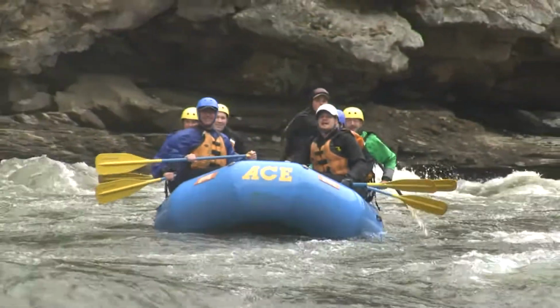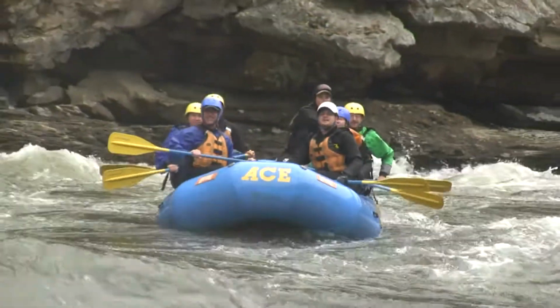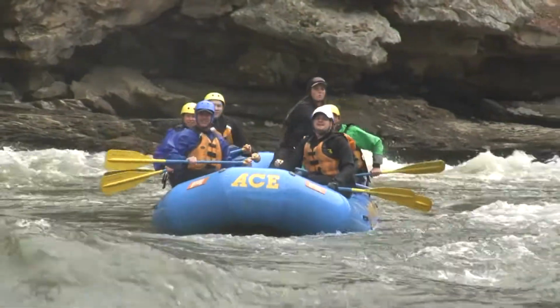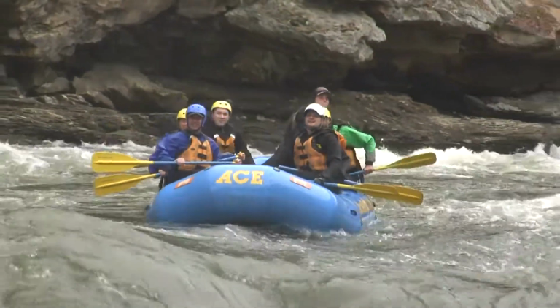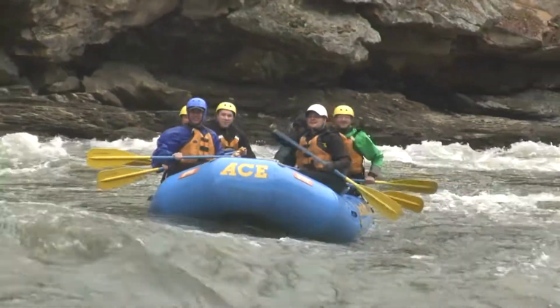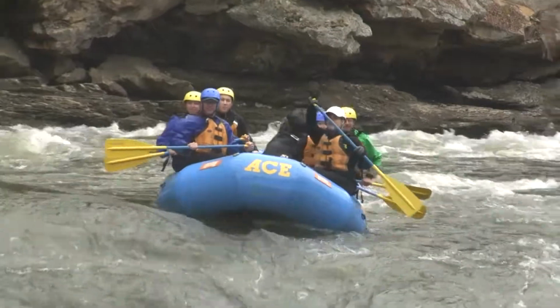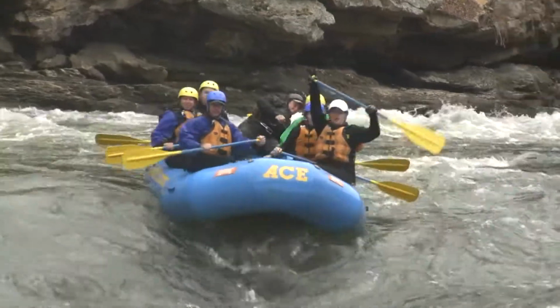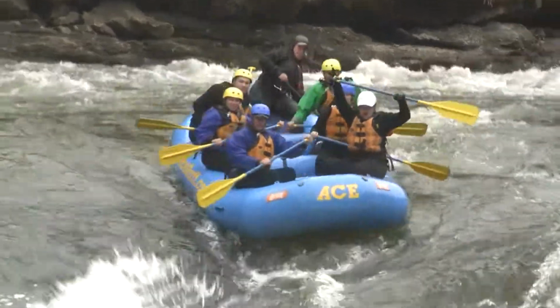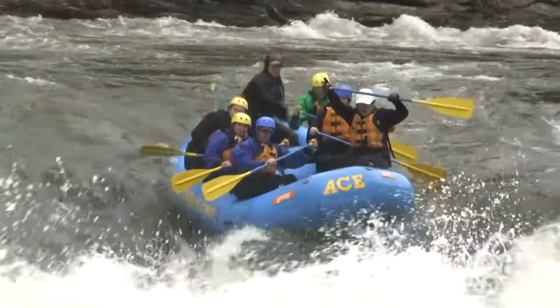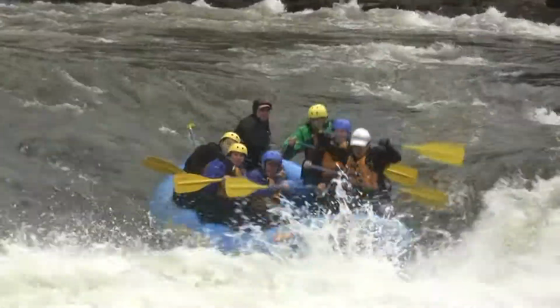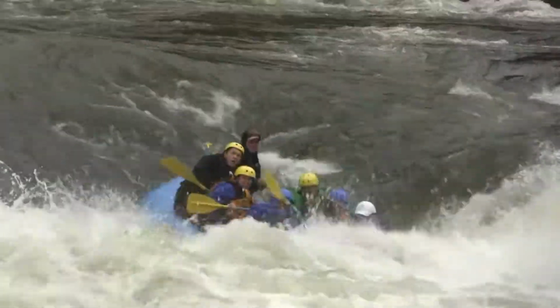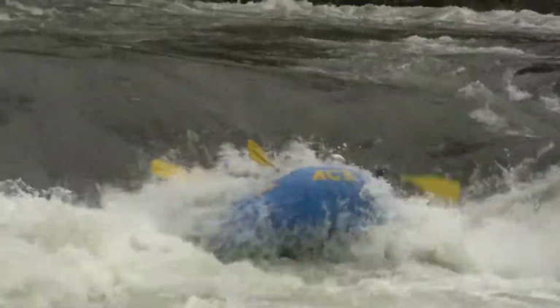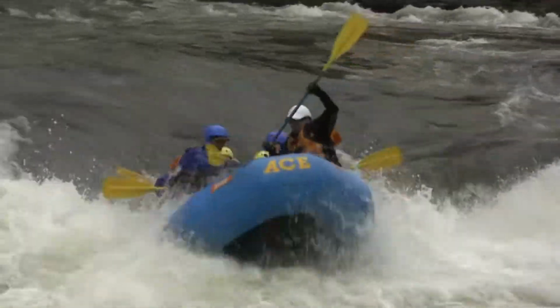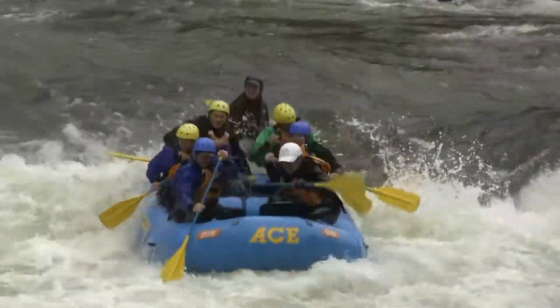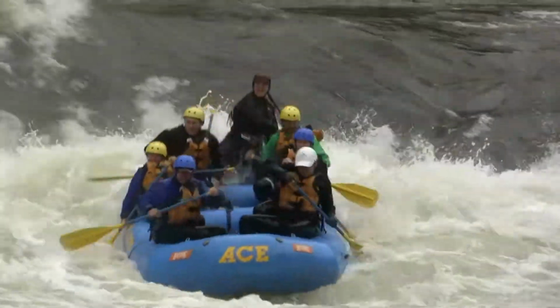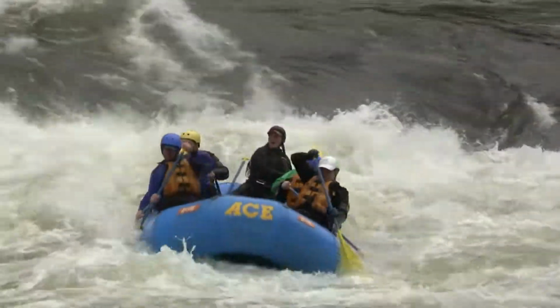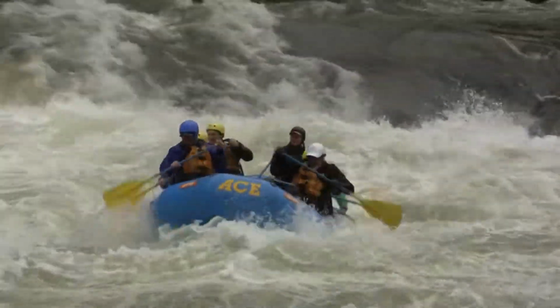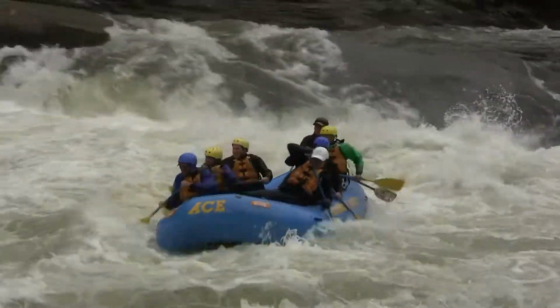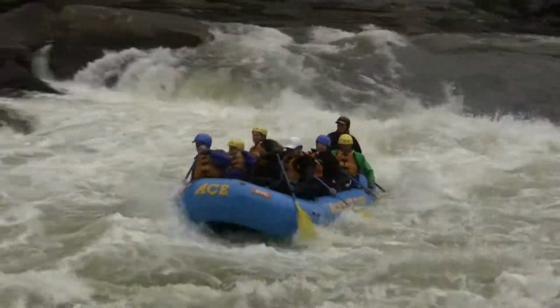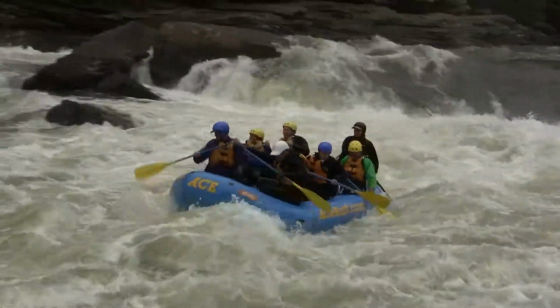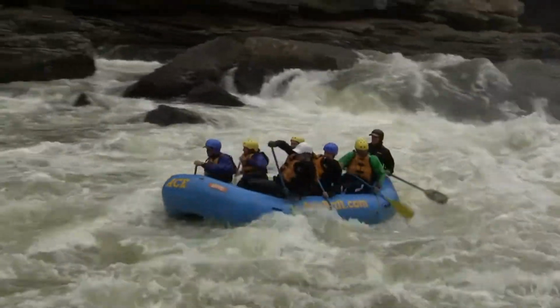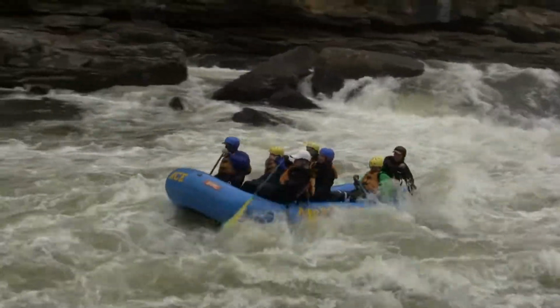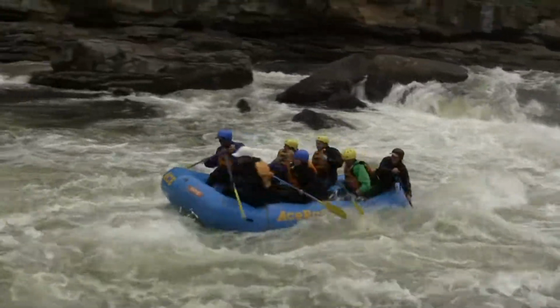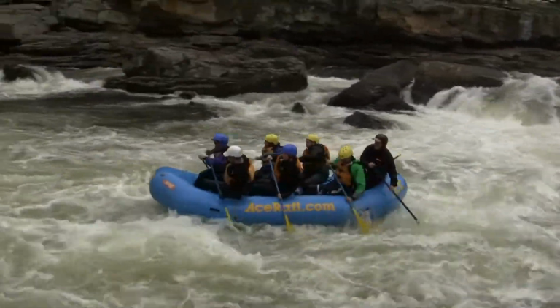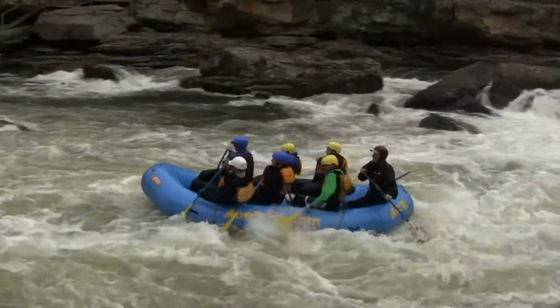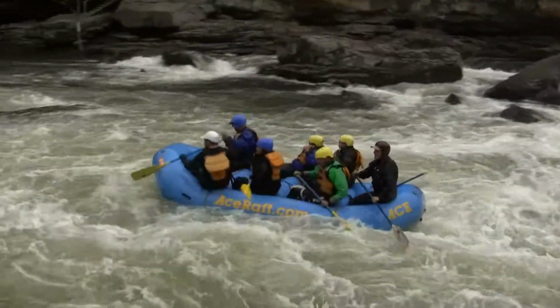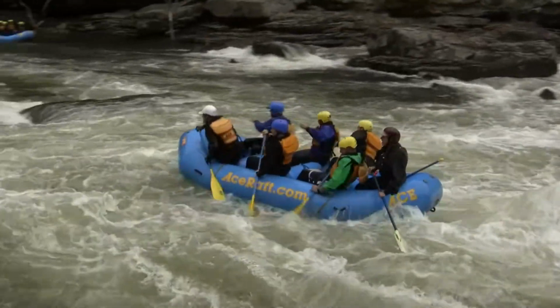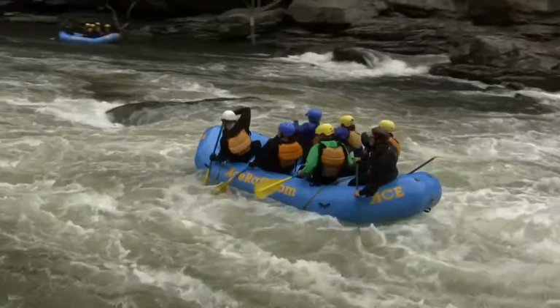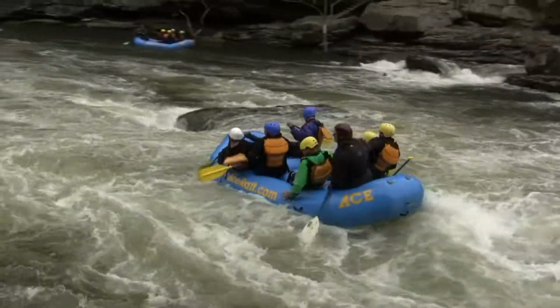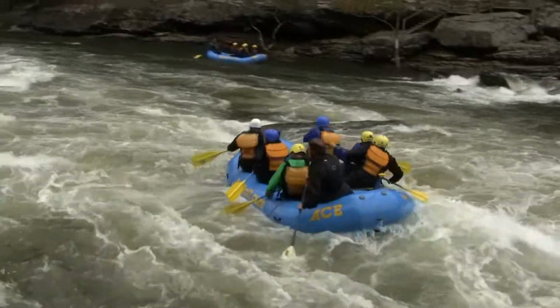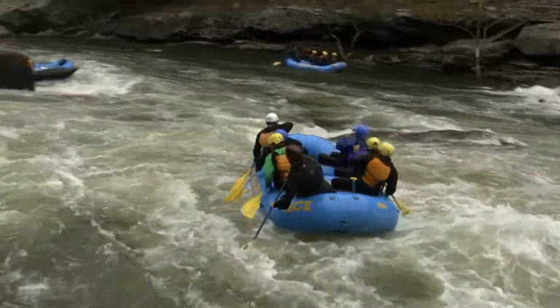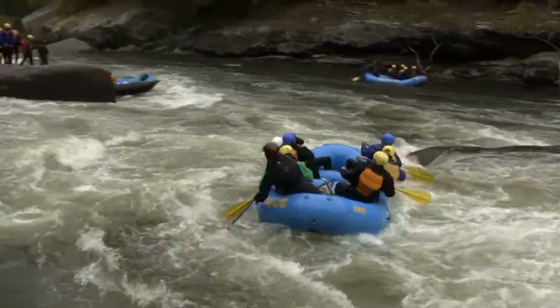Some rafters dropping in at the top here at Sweets Falls — a beautiful line, the sweet line, riding that sloping tongue down there. 14-foot waterfall, Sweets Falls. But we could have some trouble here.